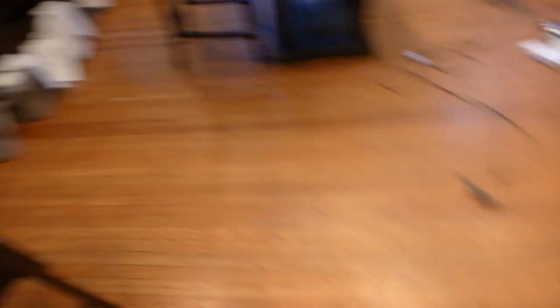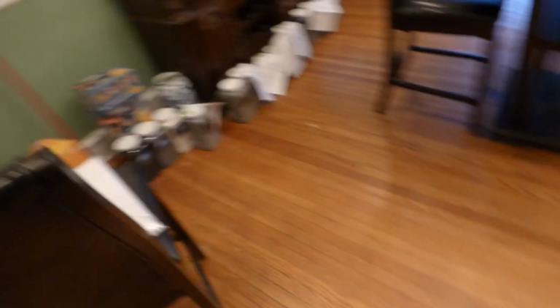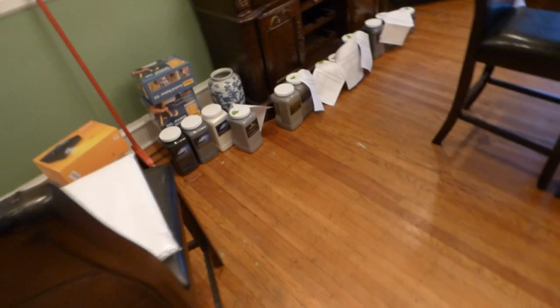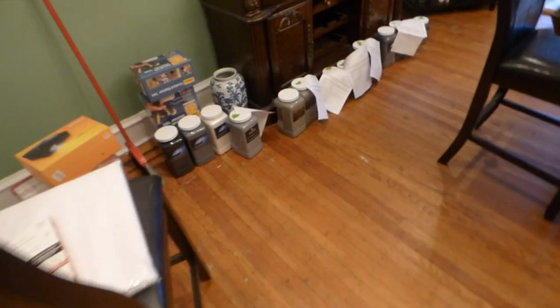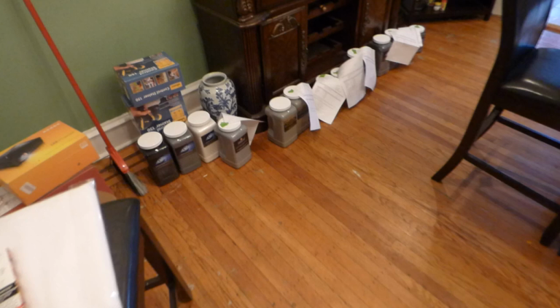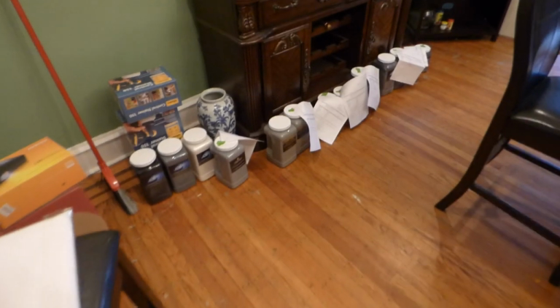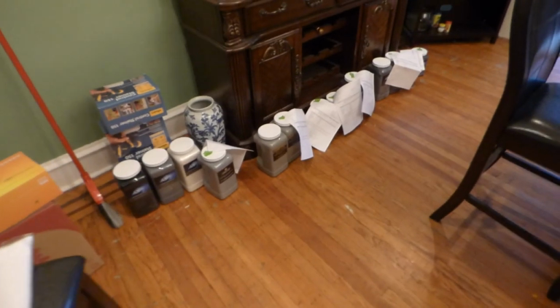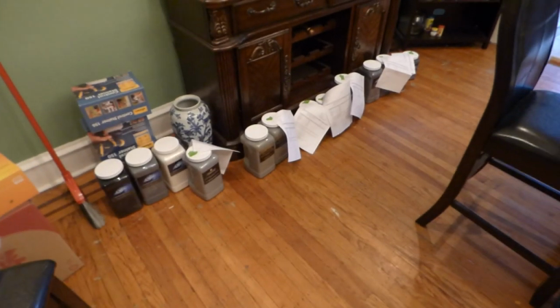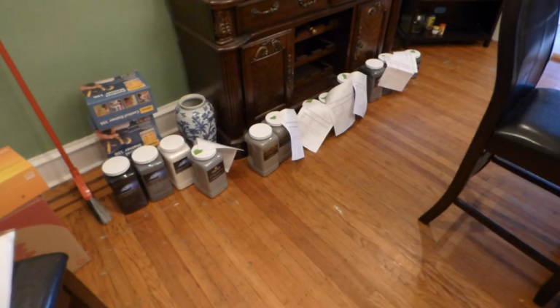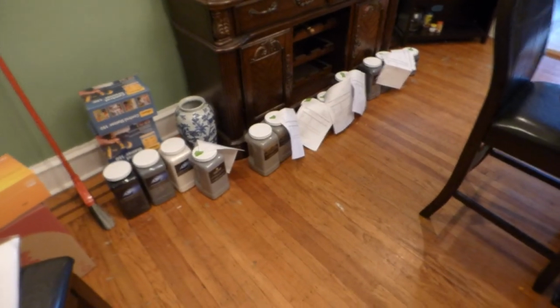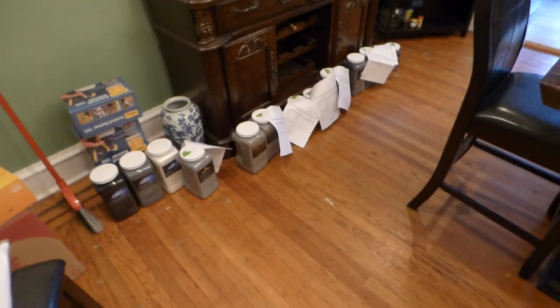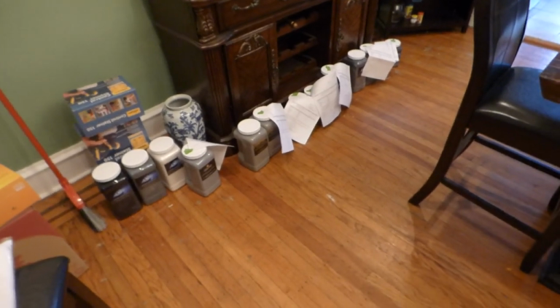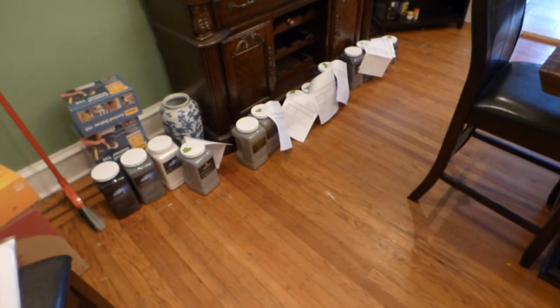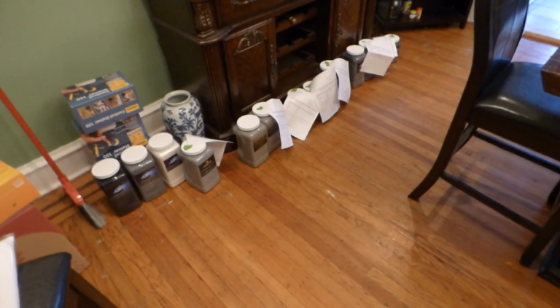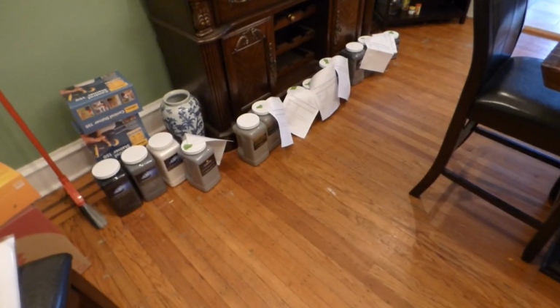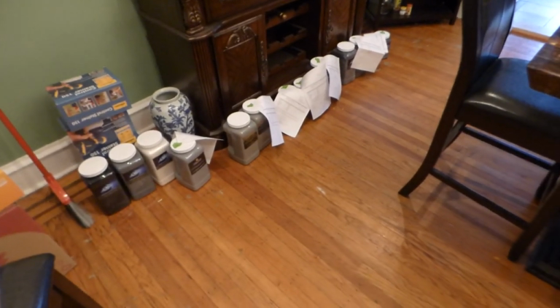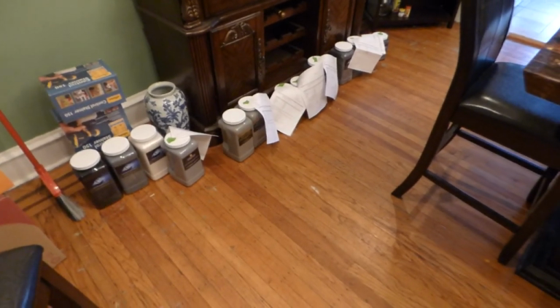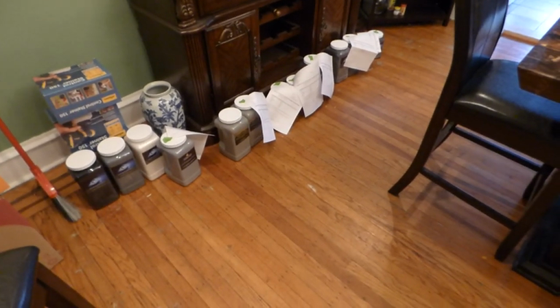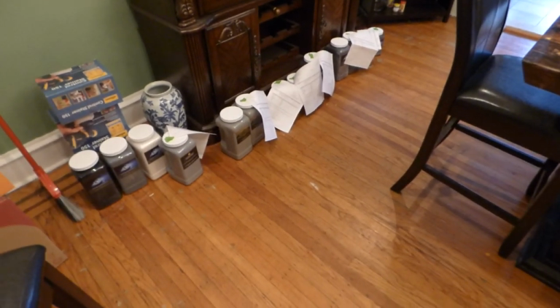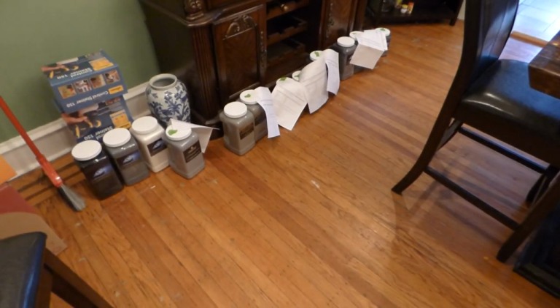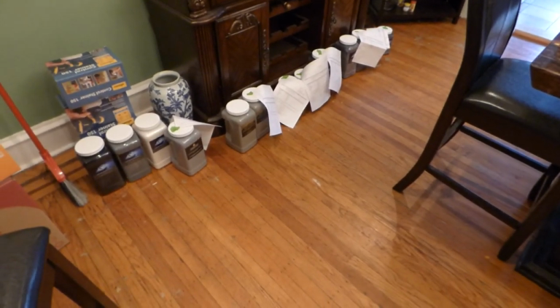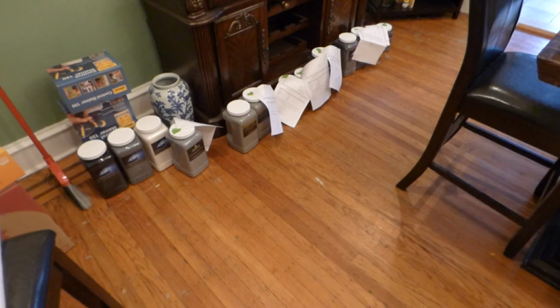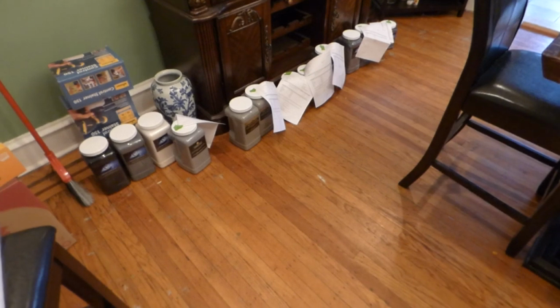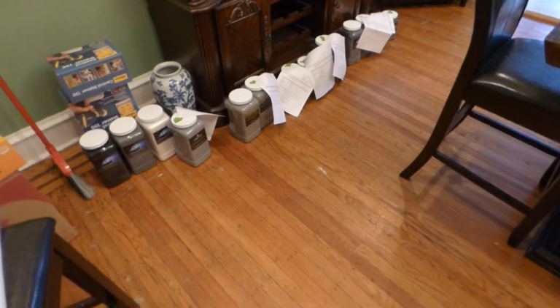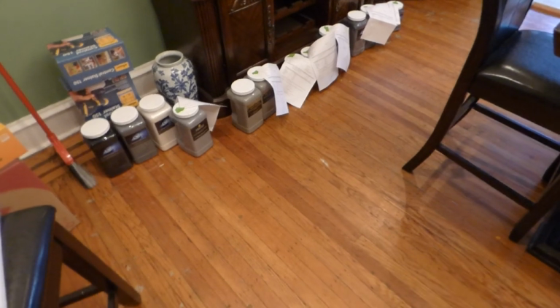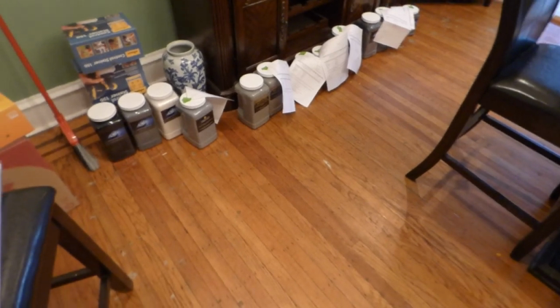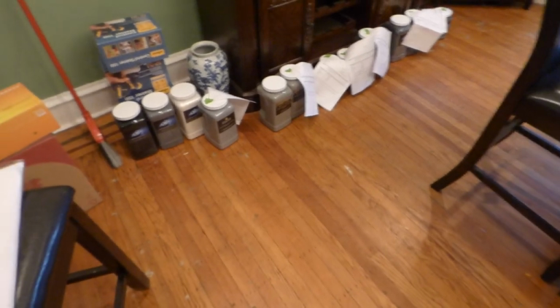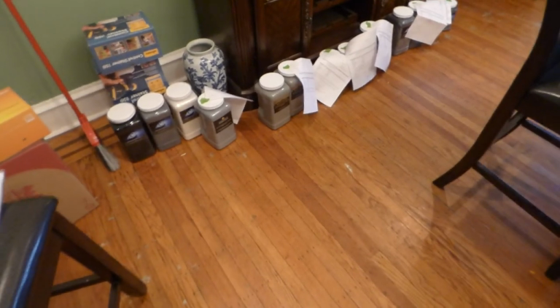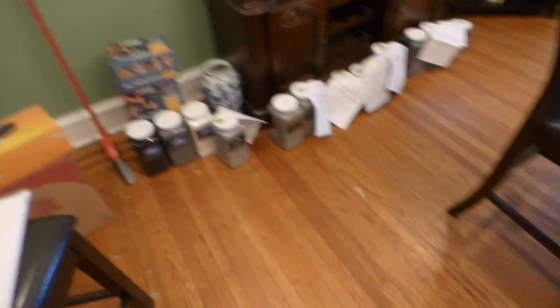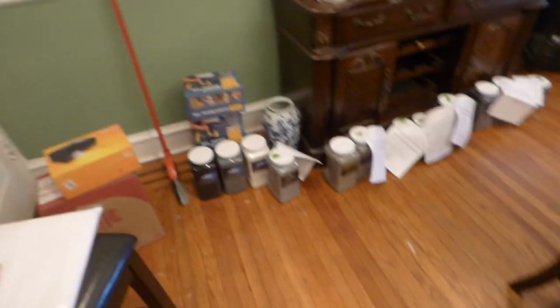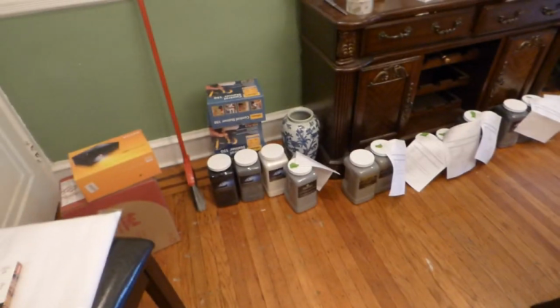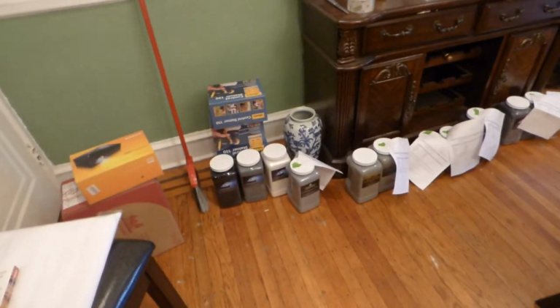These are my orders for today. And I still have maybe 20 to 30 more on the site right now, not considering the contracts that I'm doing too.